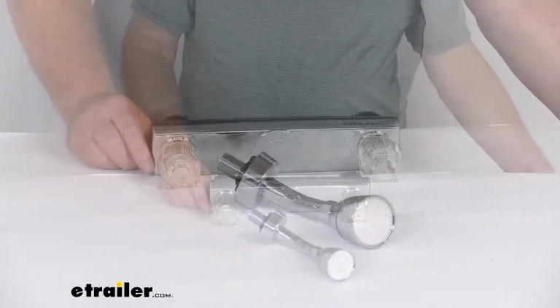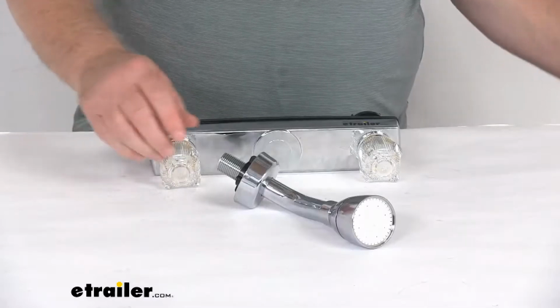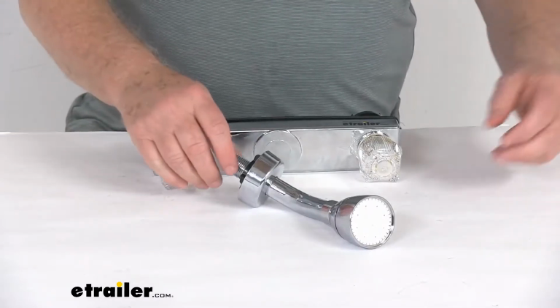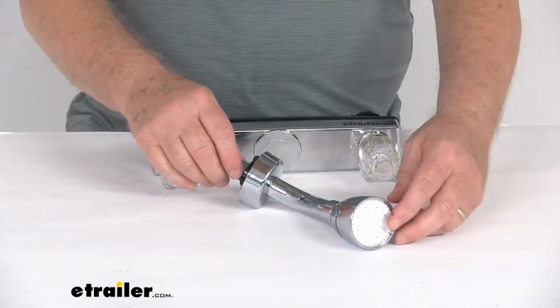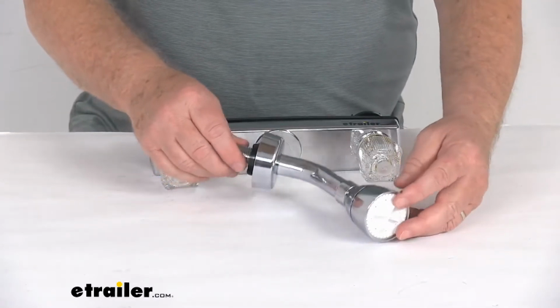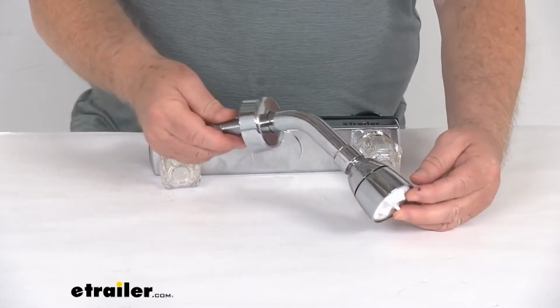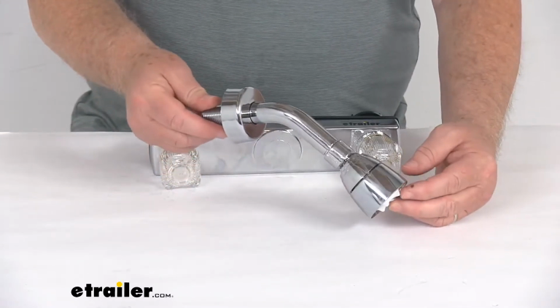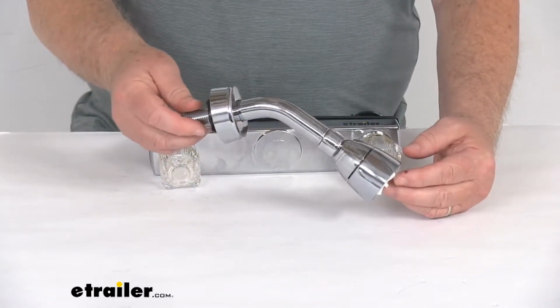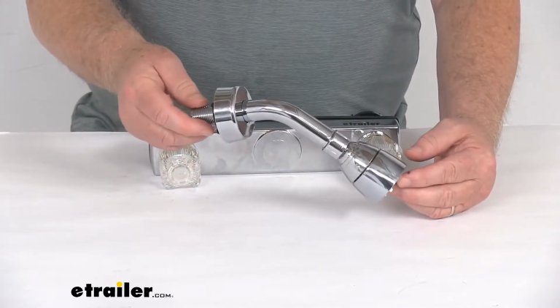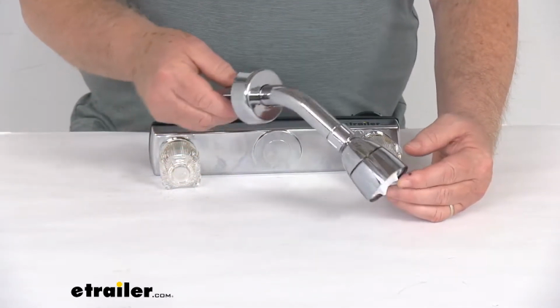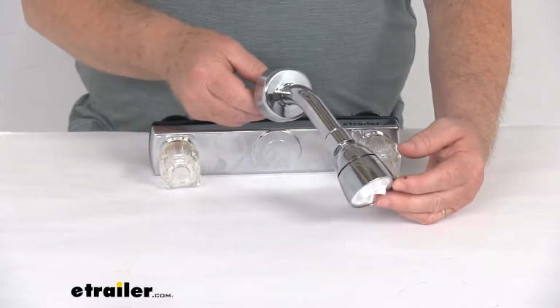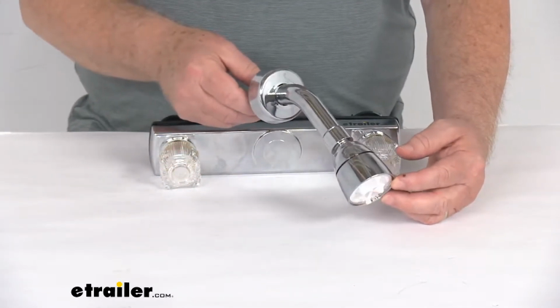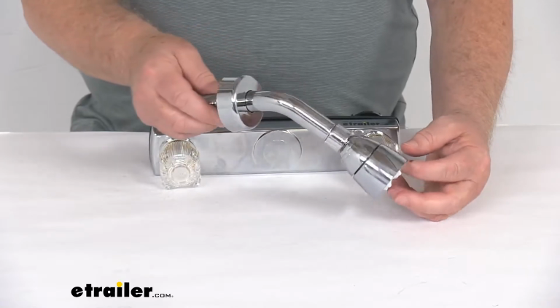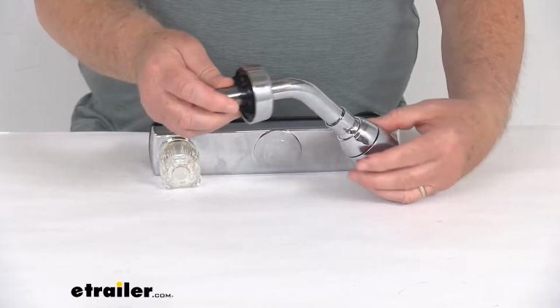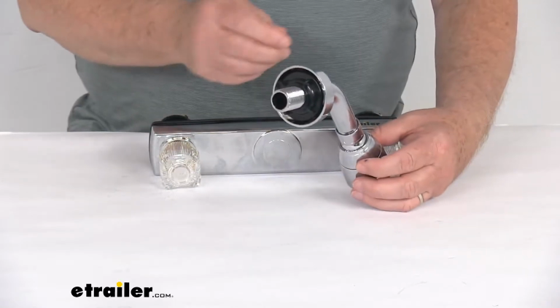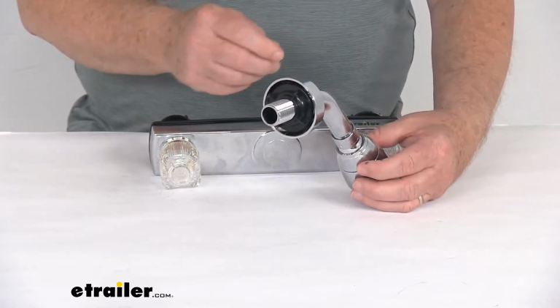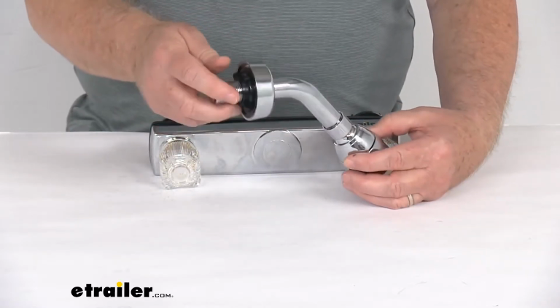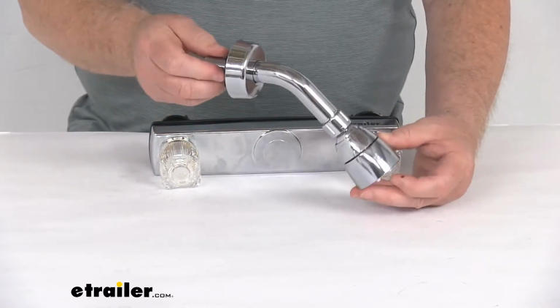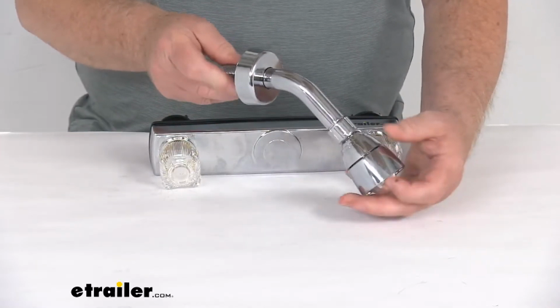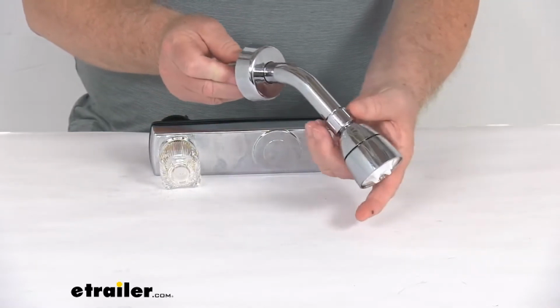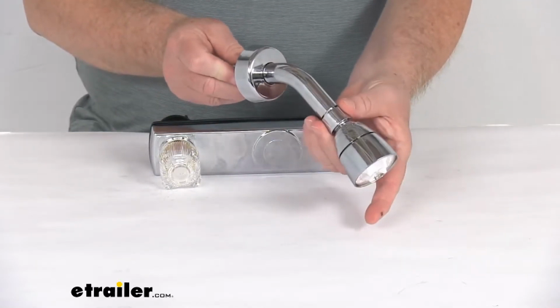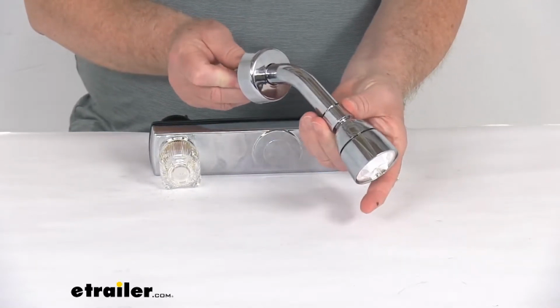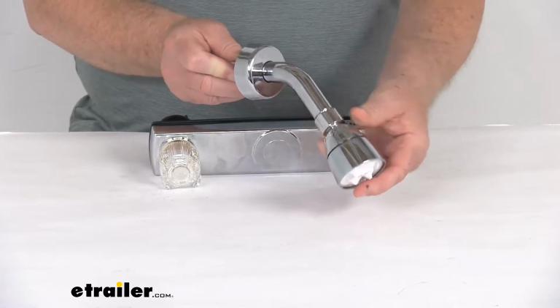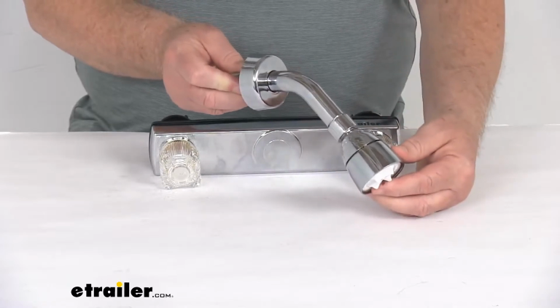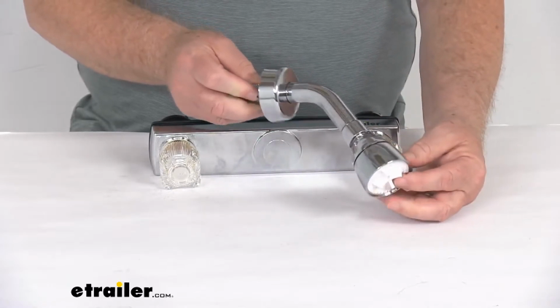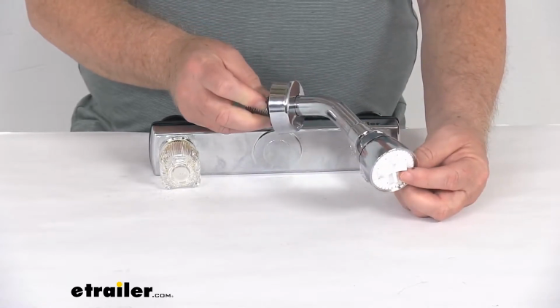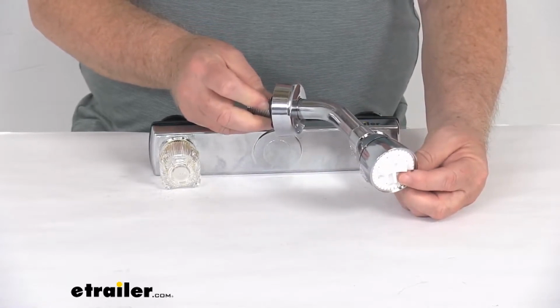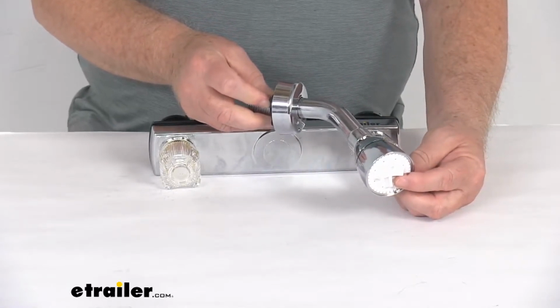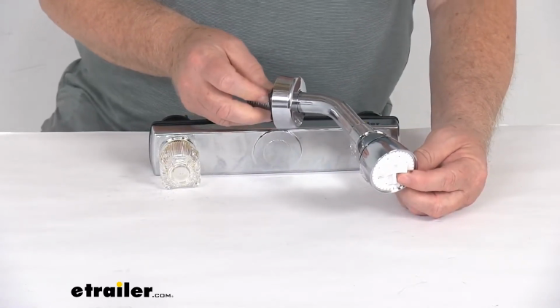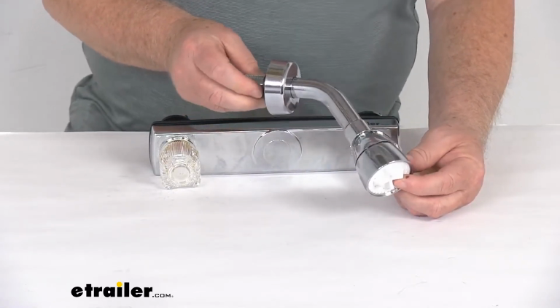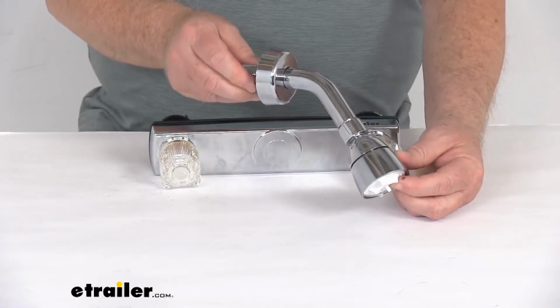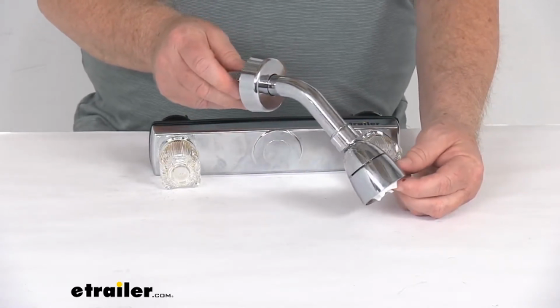On the zoom in, we'll talk about the shower head. It is a single function on-off shower head. It is an all-chrome plastic construction and the head will easily twist off for cleaning. It does have a flow rate of 2.5 gallons per minute maximum.